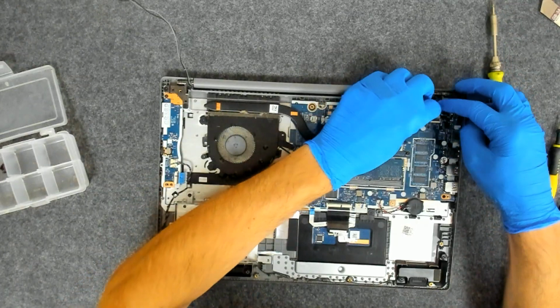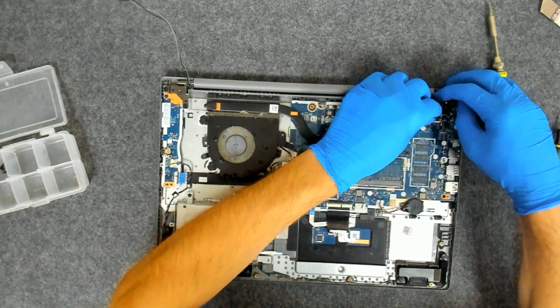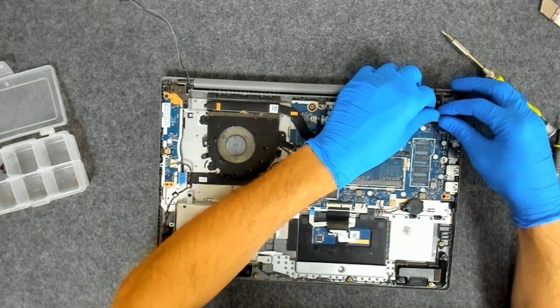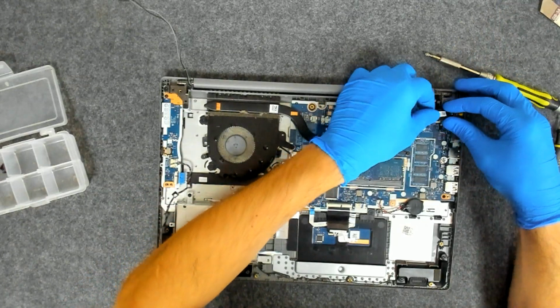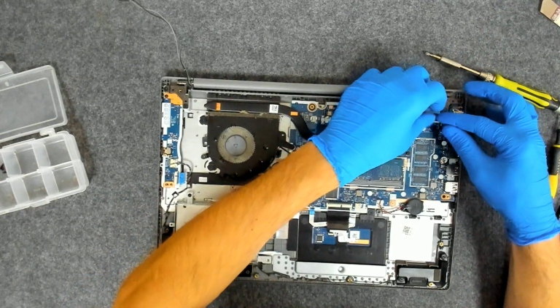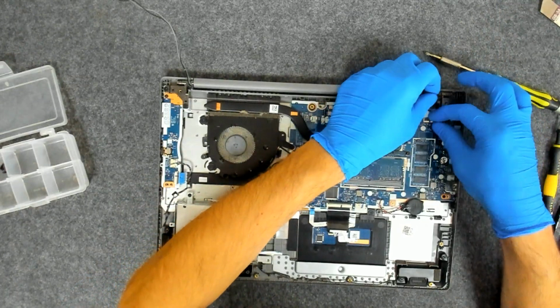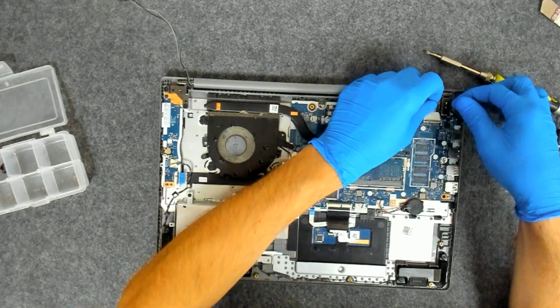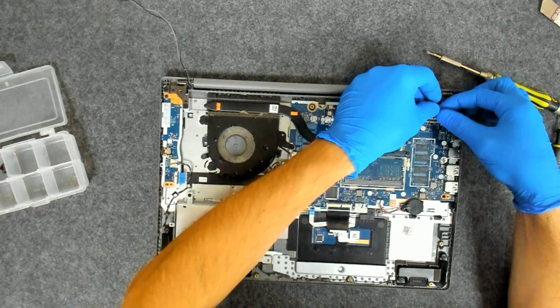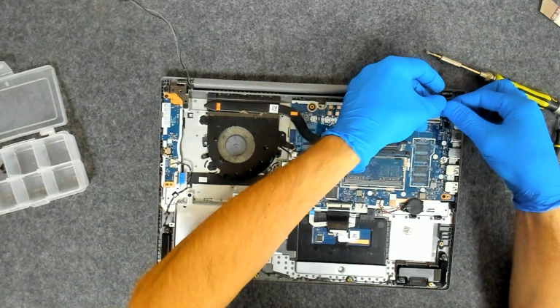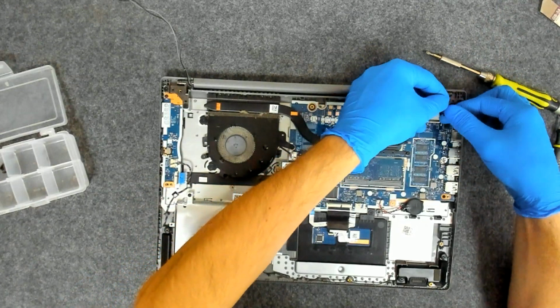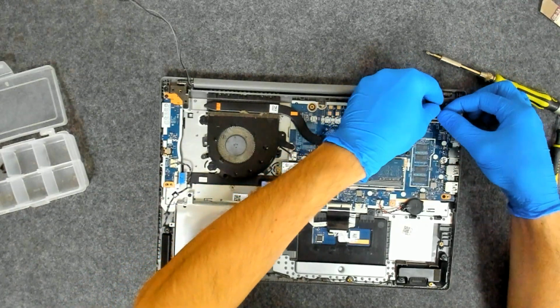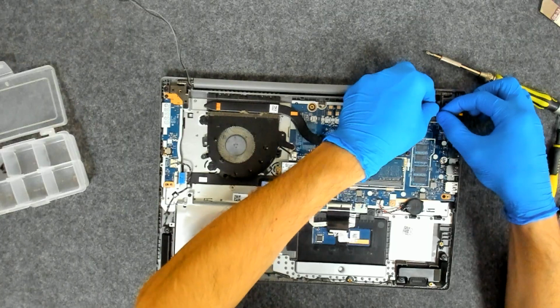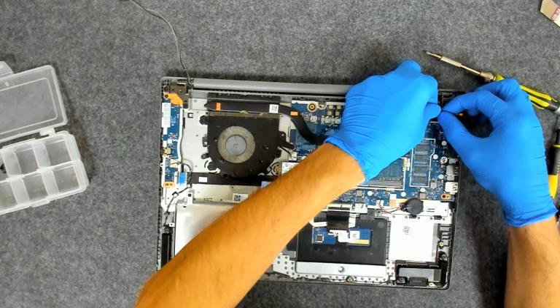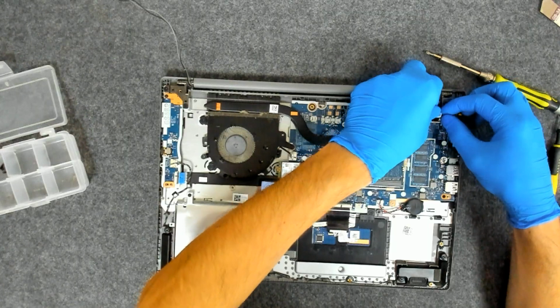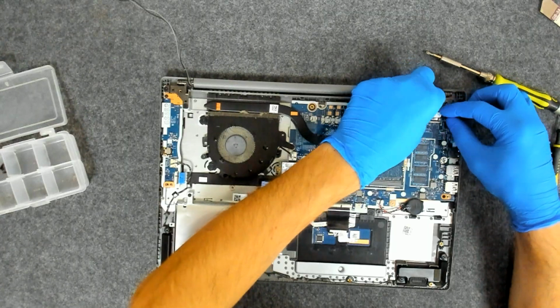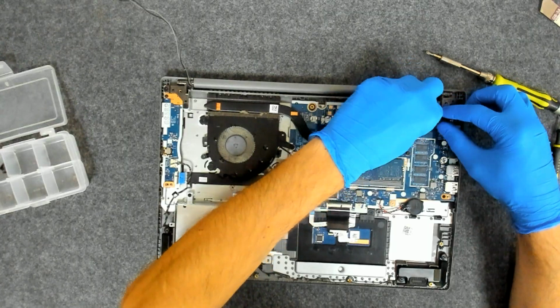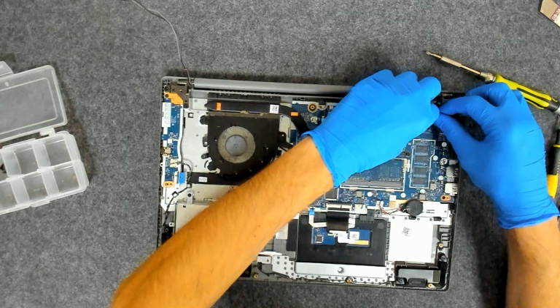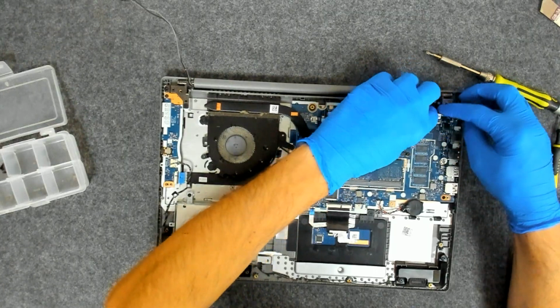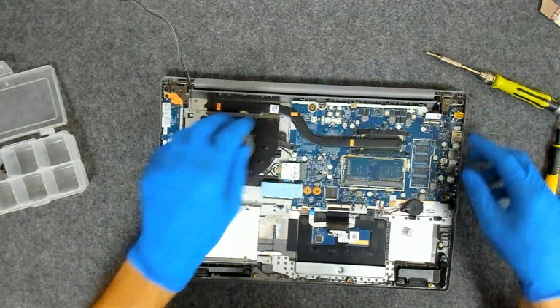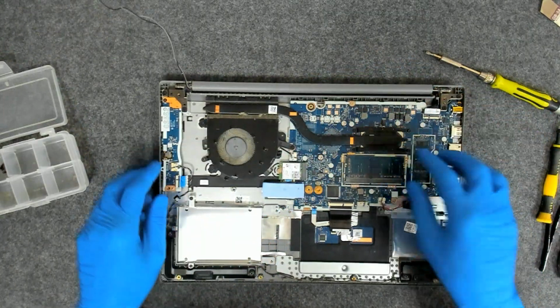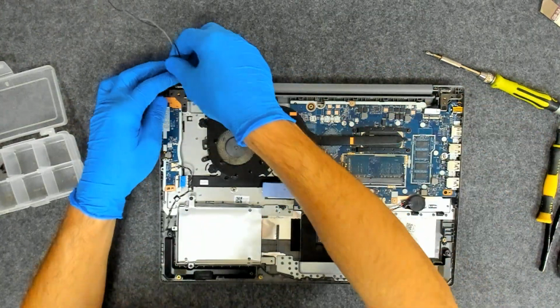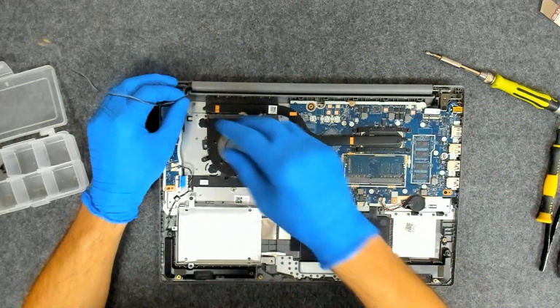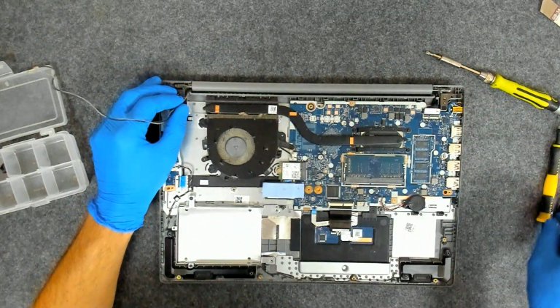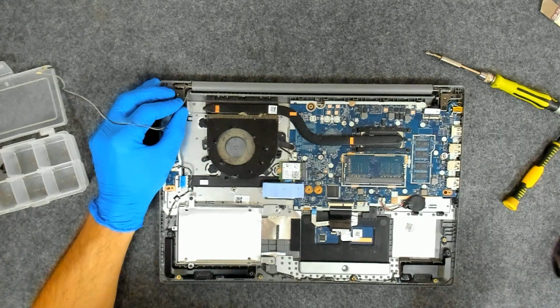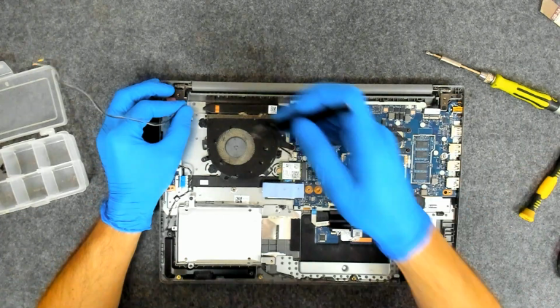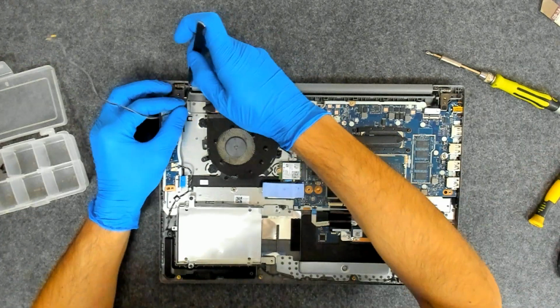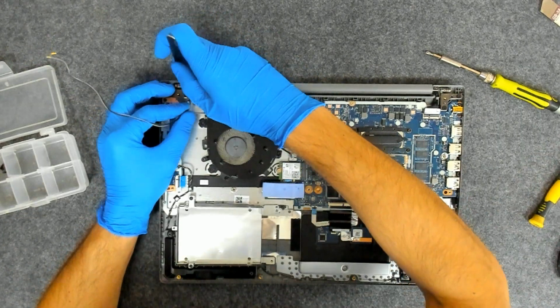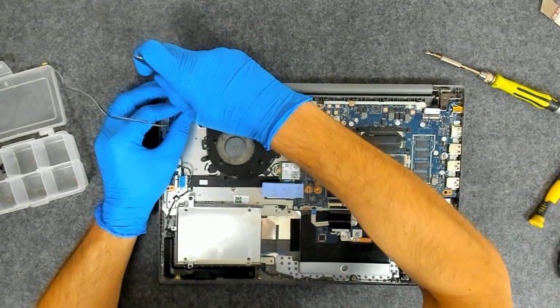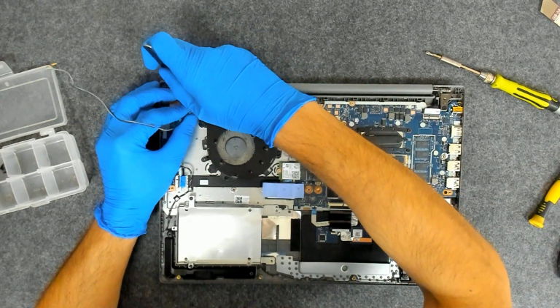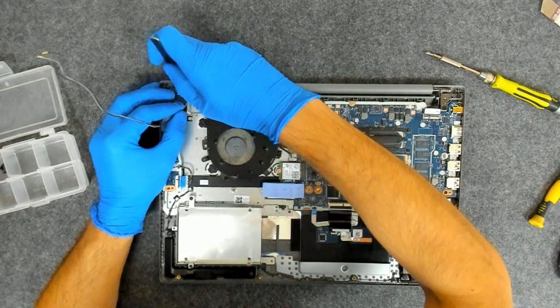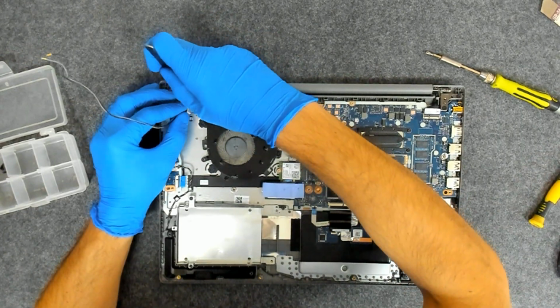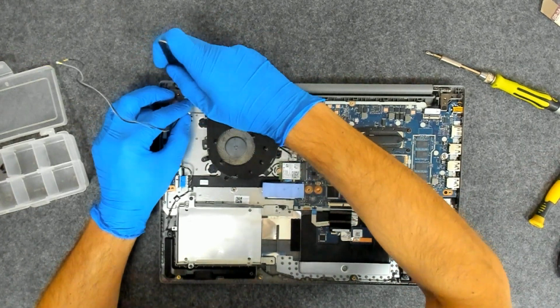We're going to put the cable for the display, we're going to connect the Wi-Fi antennas, we're going to put back the battery, and we're going to test.